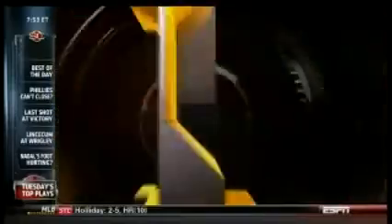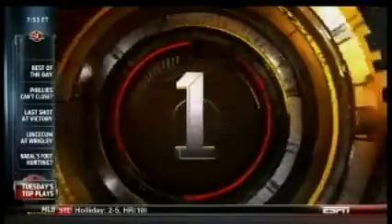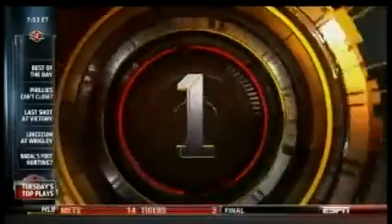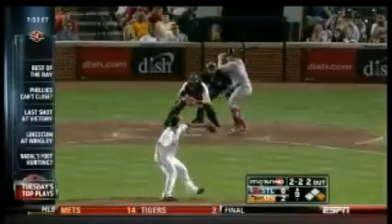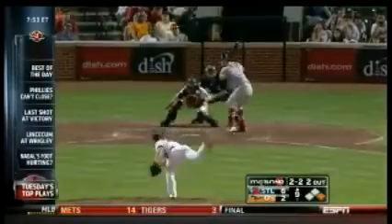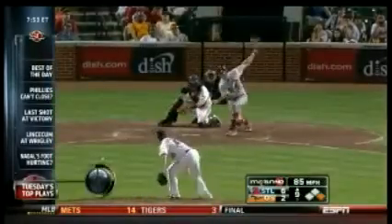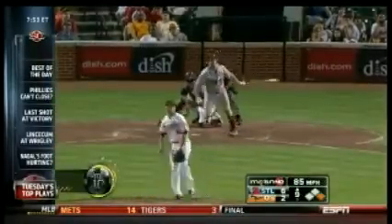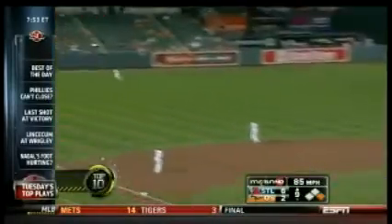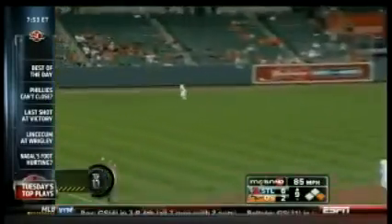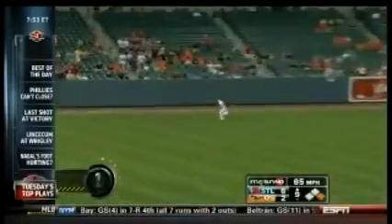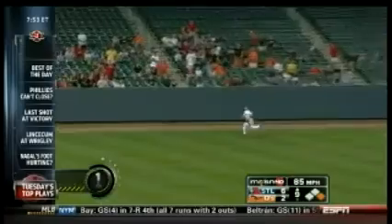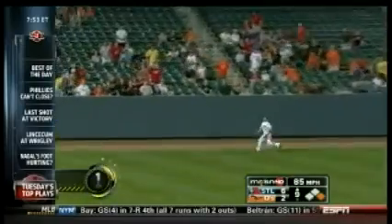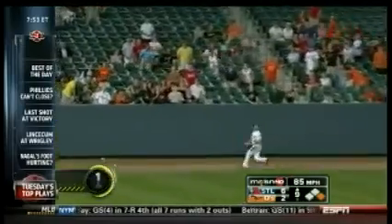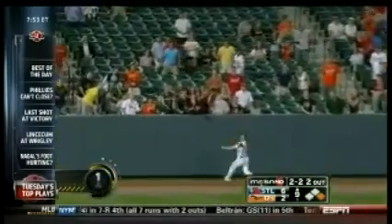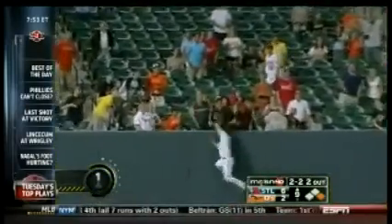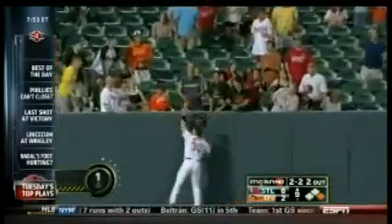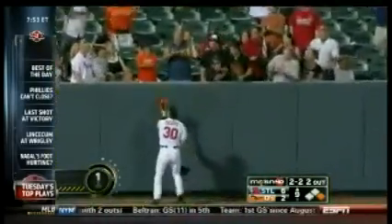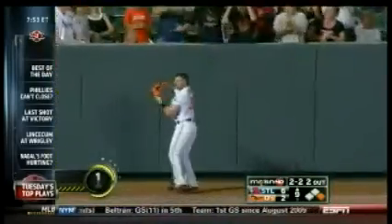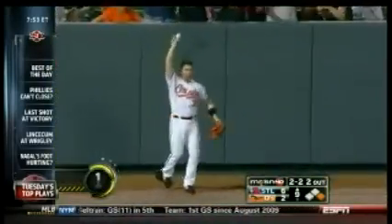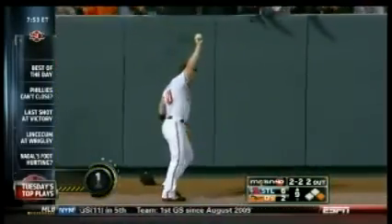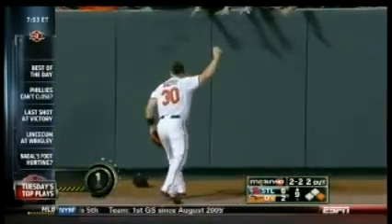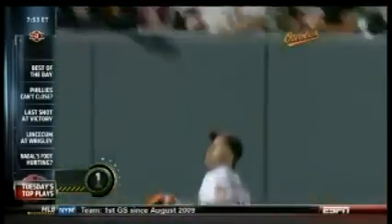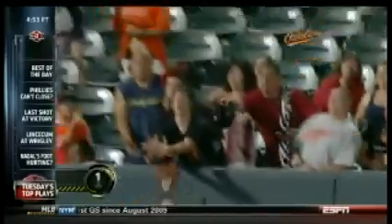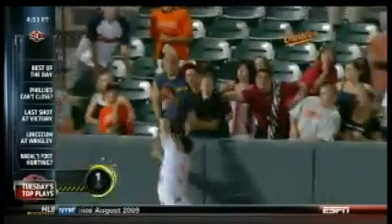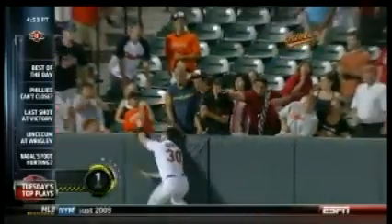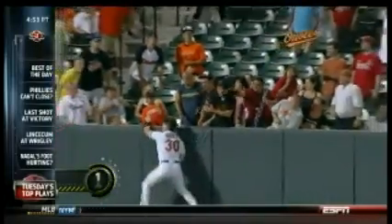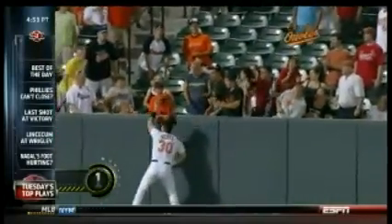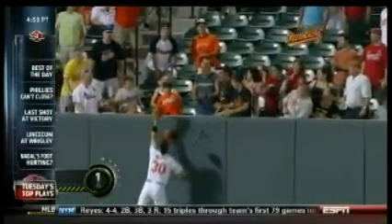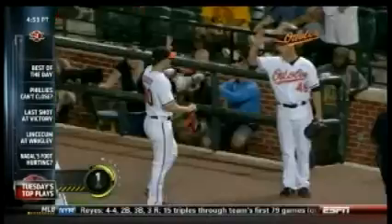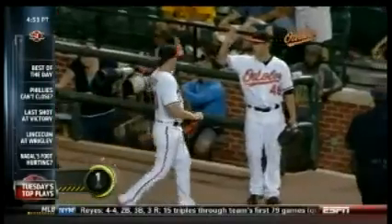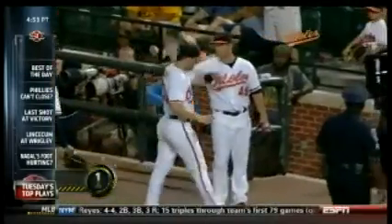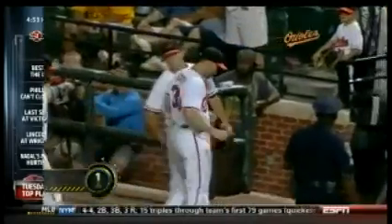Let's go to the Battle of the Birds at number 1. Luke Scott versus Matt Holliday — Holliday gets a nice high fly ball. Looks like it's a home run, but no! Luke Scott makes a beautiful catch to rob Matt Holliday of that home run.